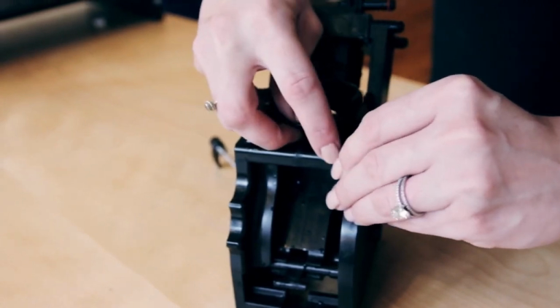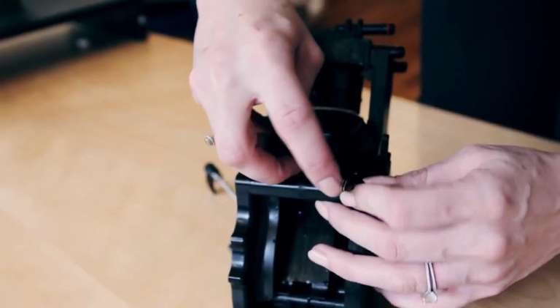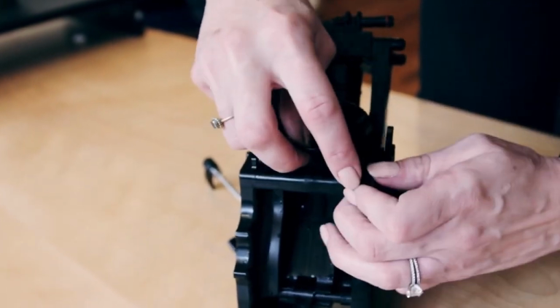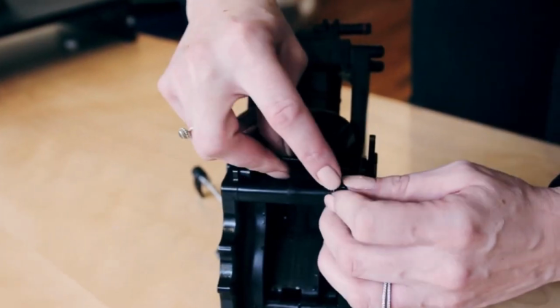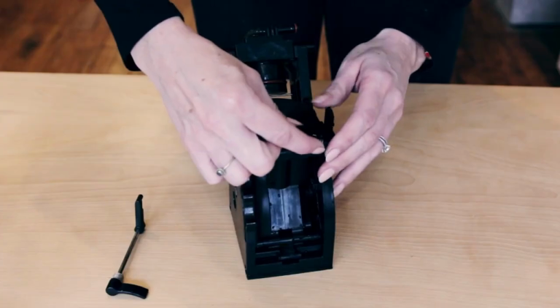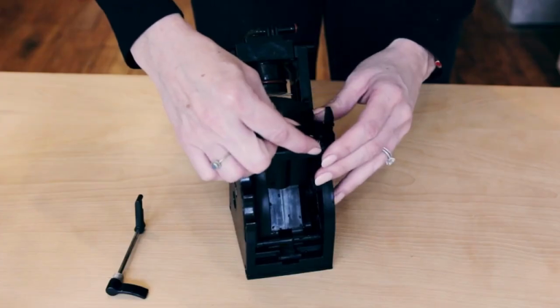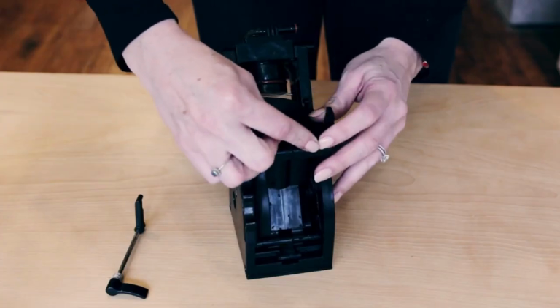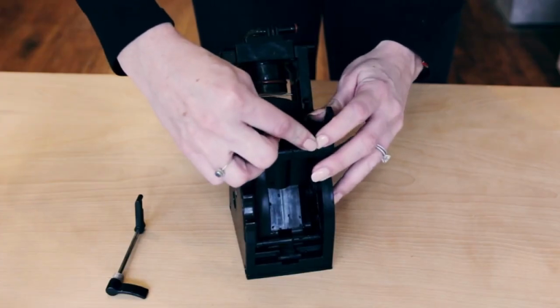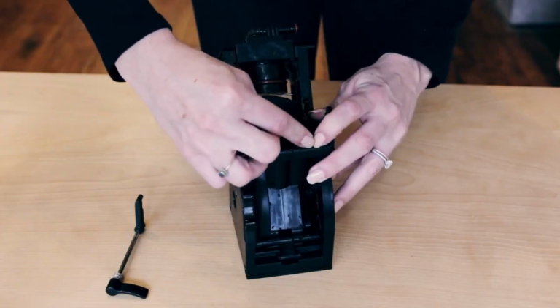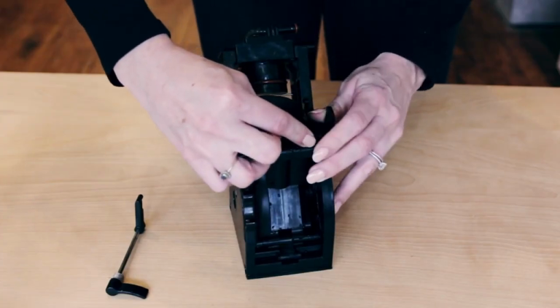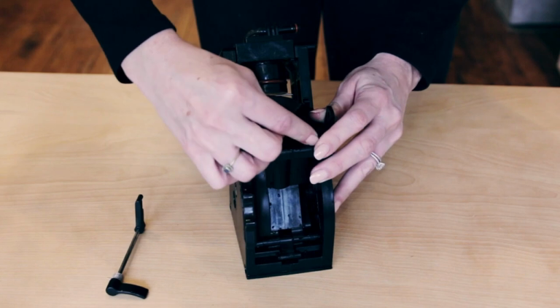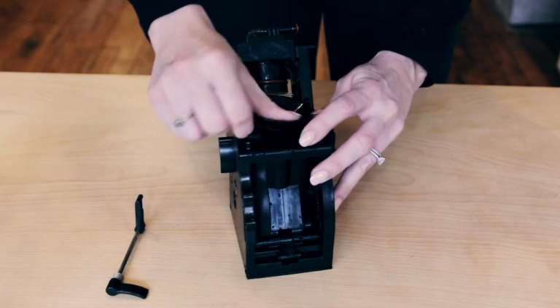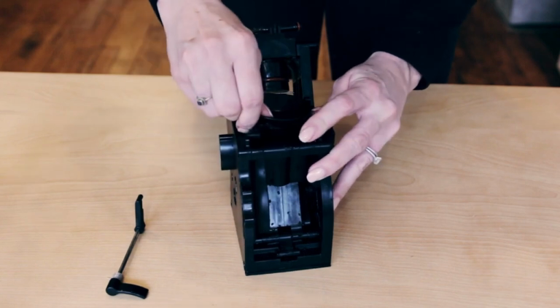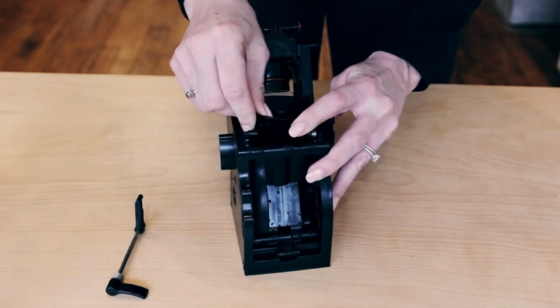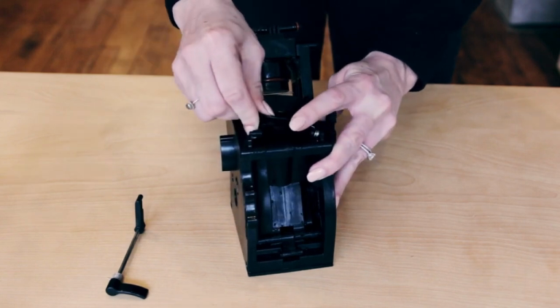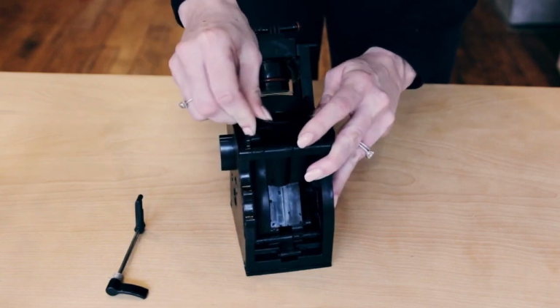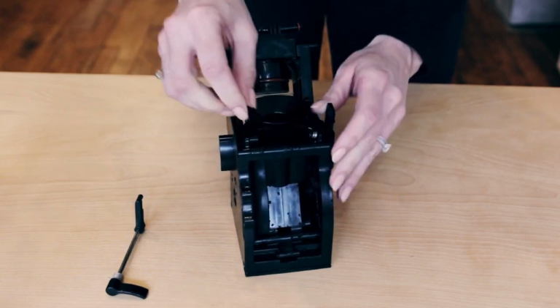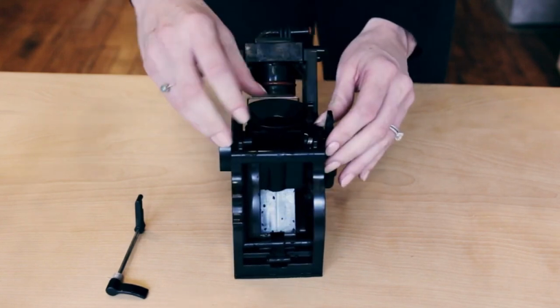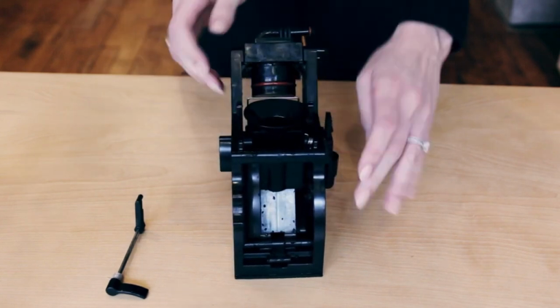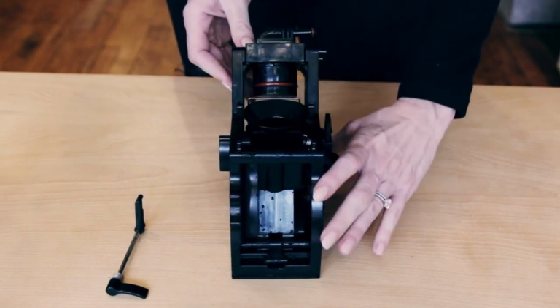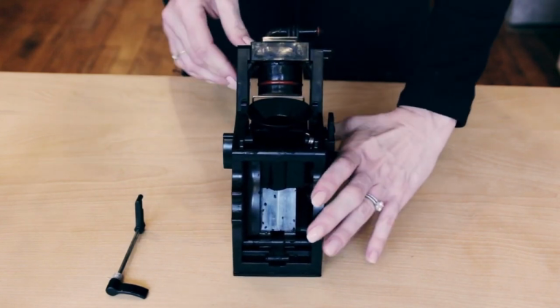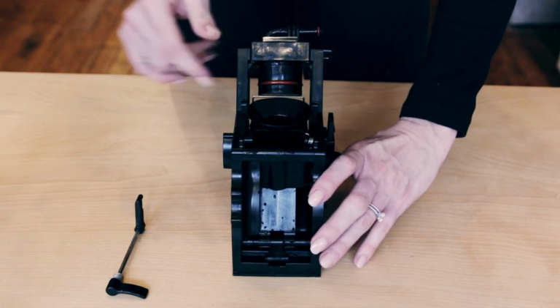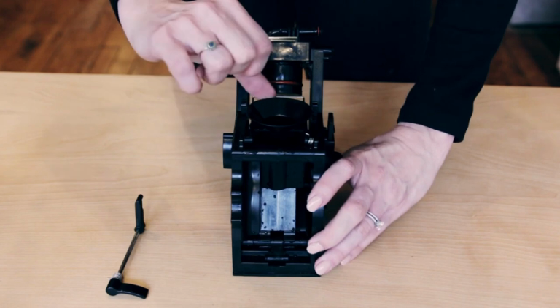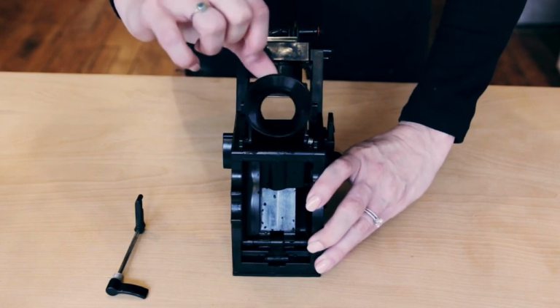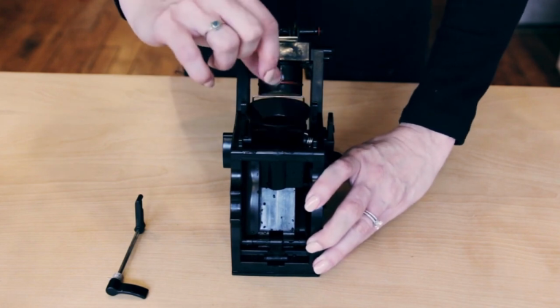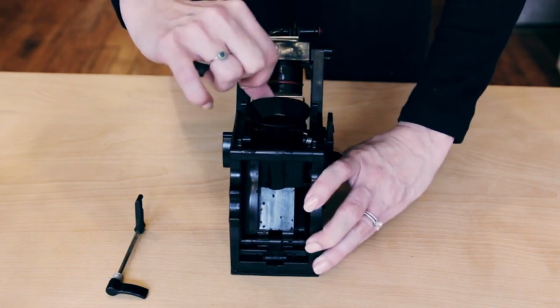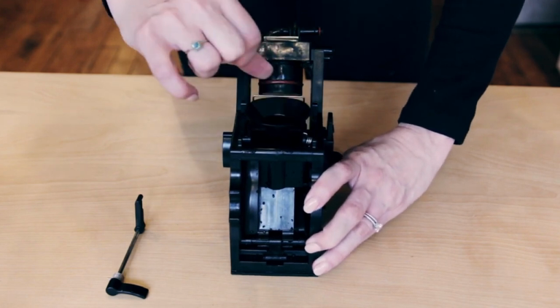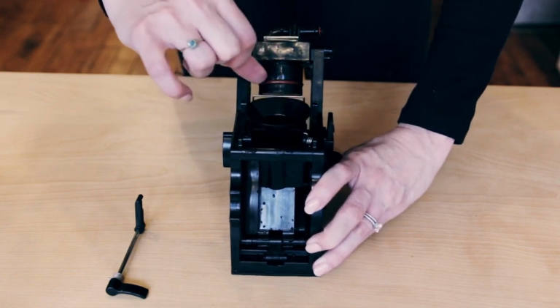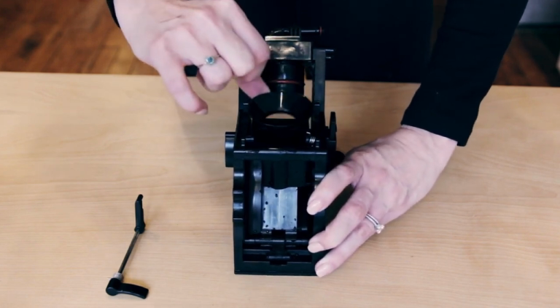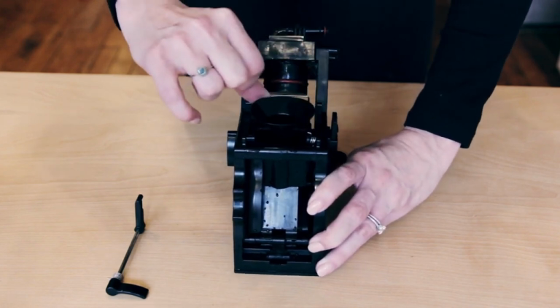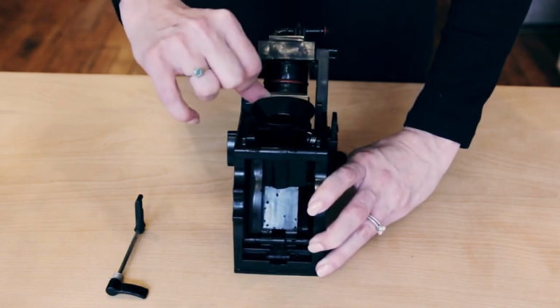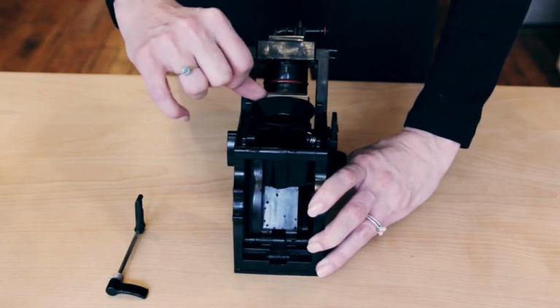you're going to apply some tension on the spring and kind of slide it back so that the spring catches, and then you simply click this into place on both sides. You'll note that it's clicked into place because you can move this back and it springs back into the right position.